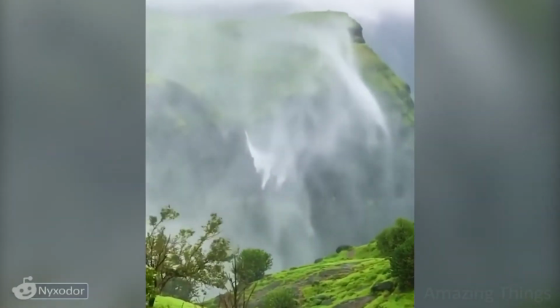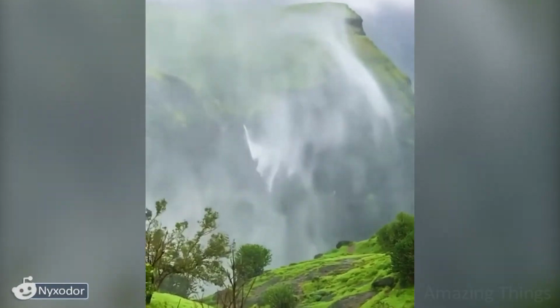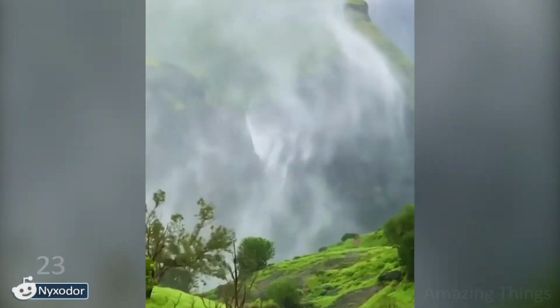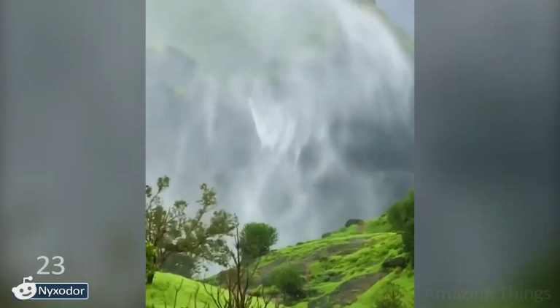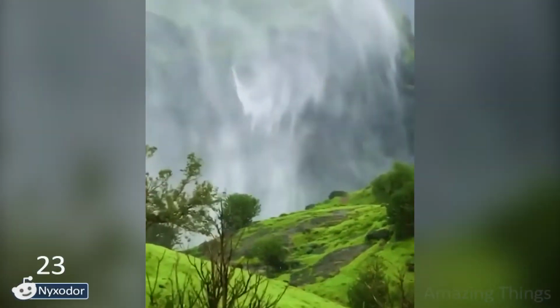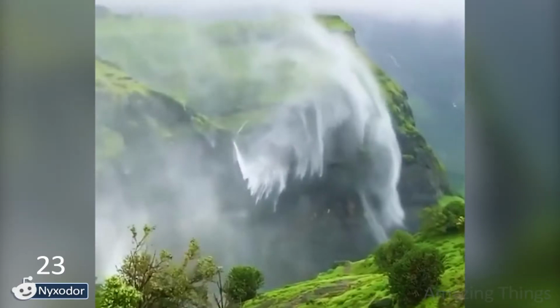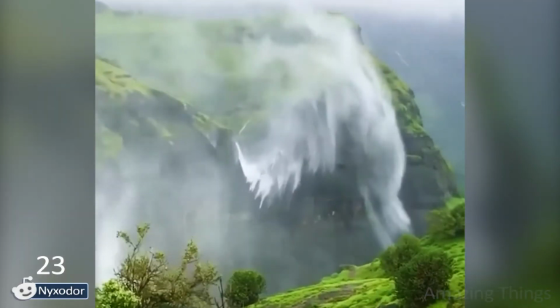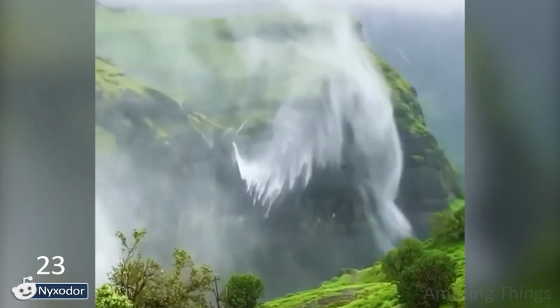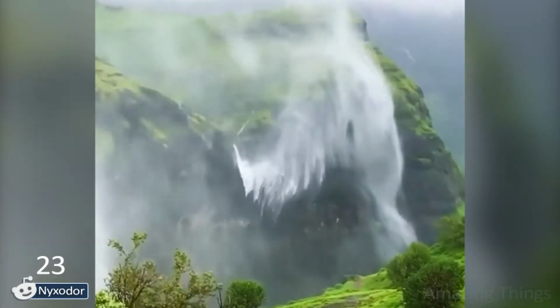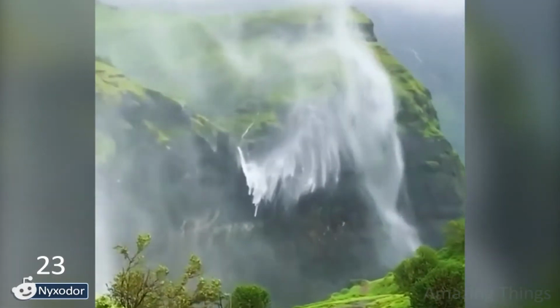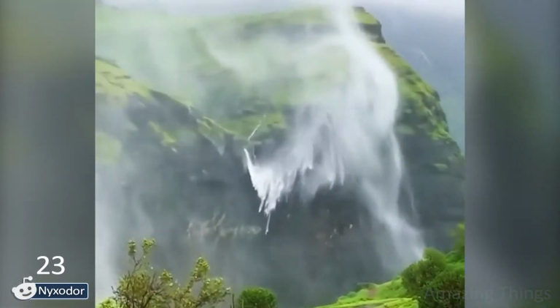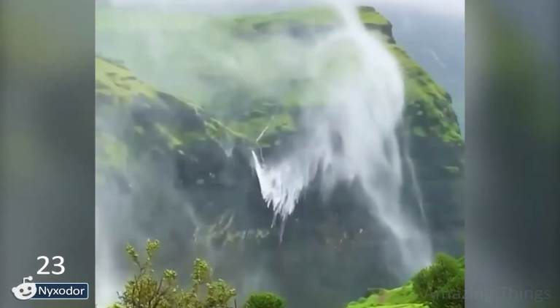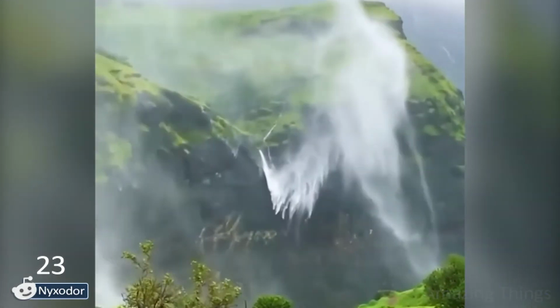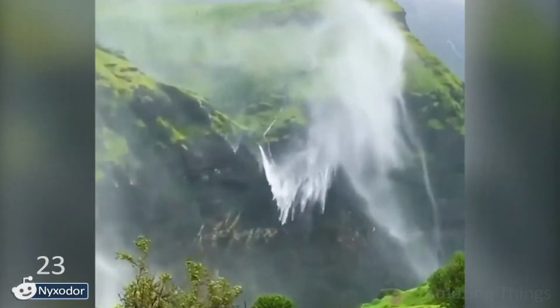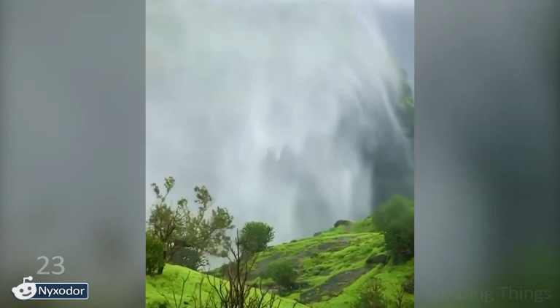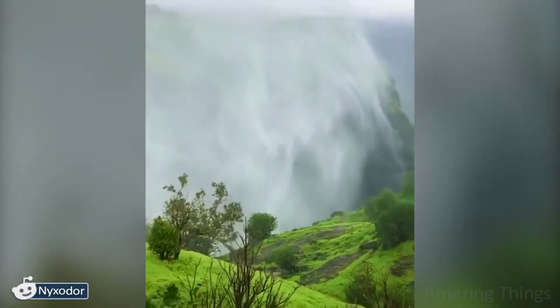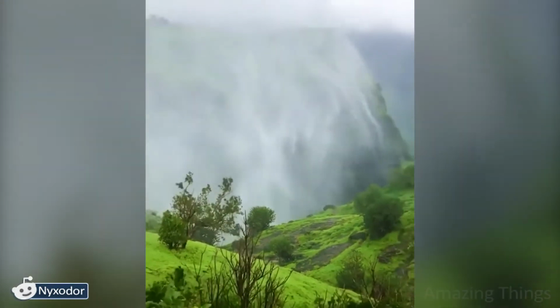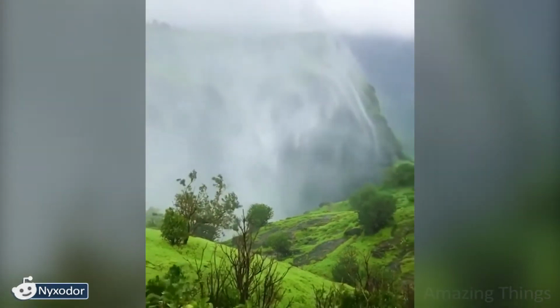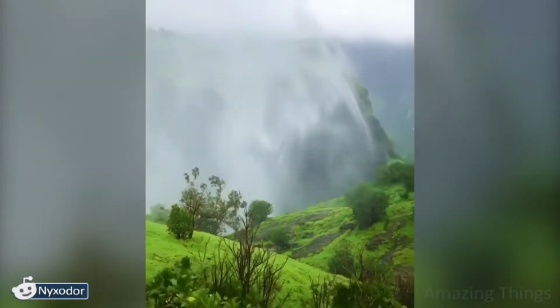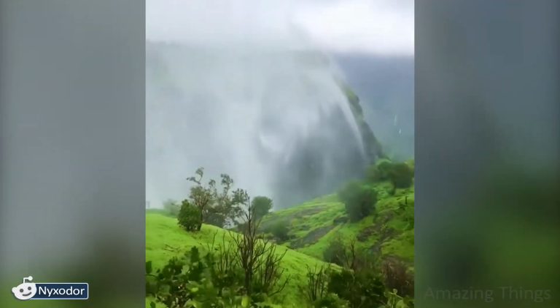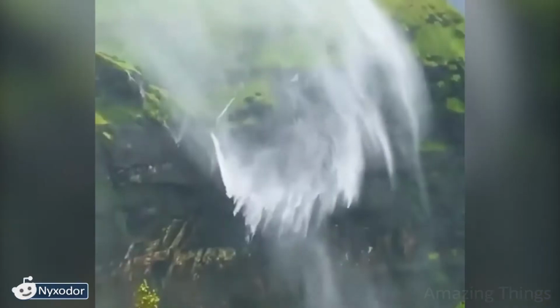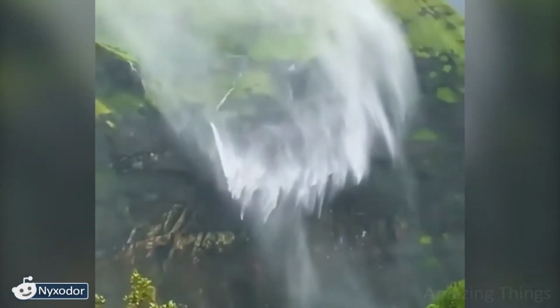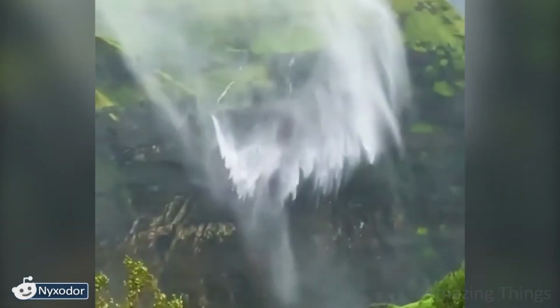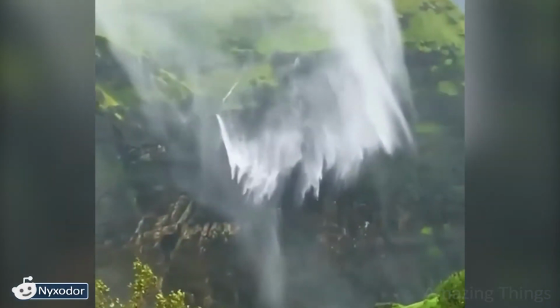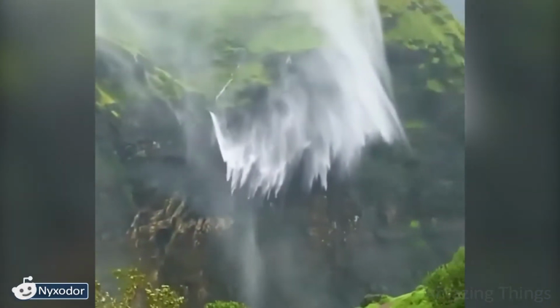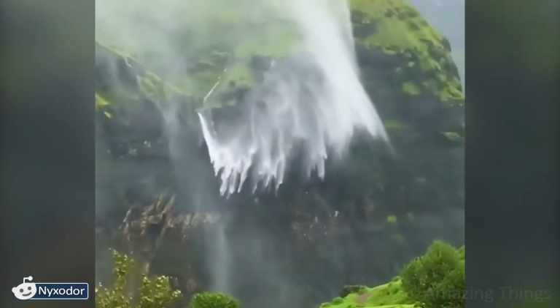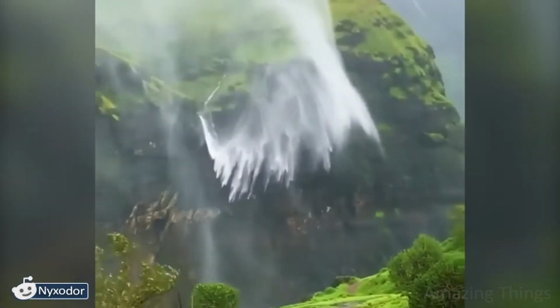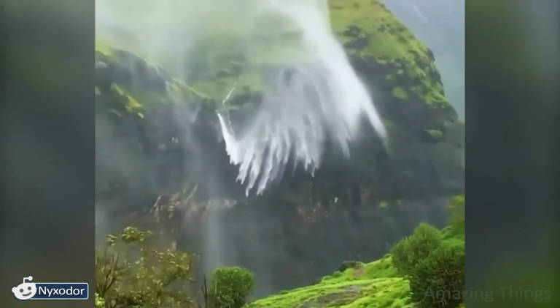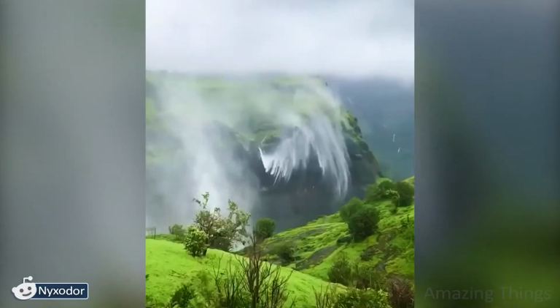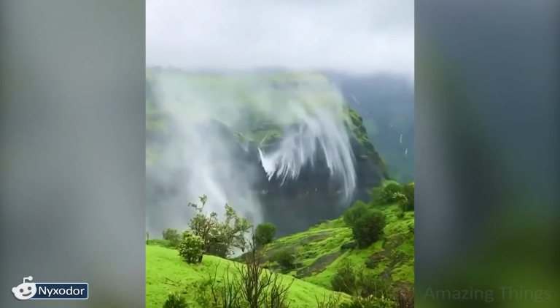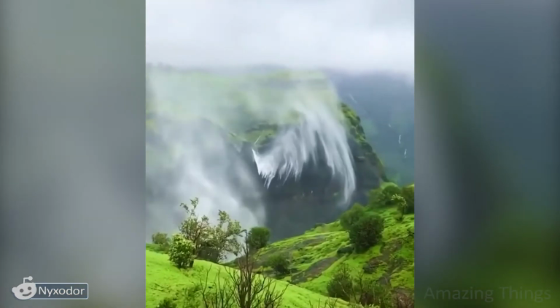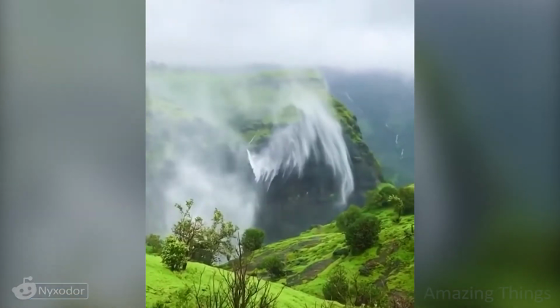Is it a water storm? The wind is so strong that the water from this waterfall literally went up! I would not like to be in the thick of these events, but it looks fantastic!